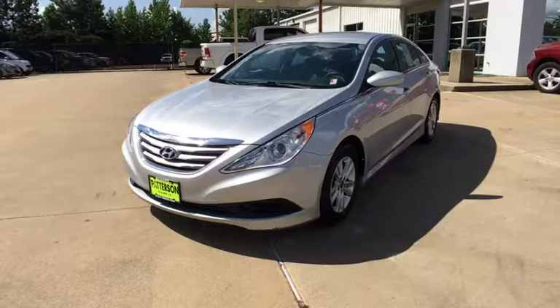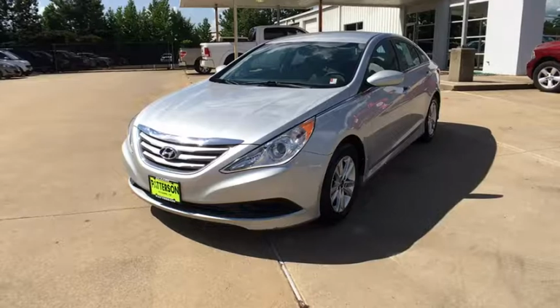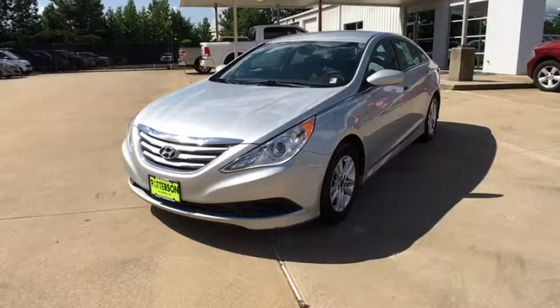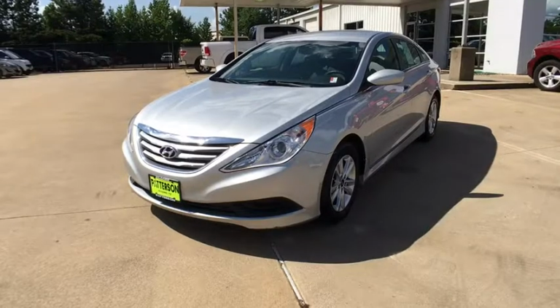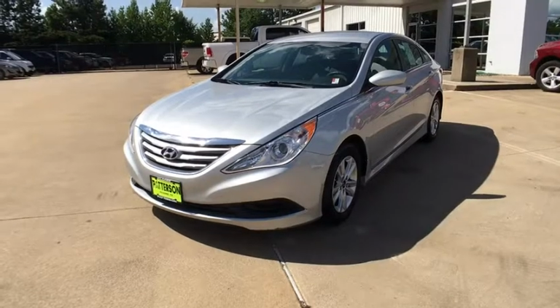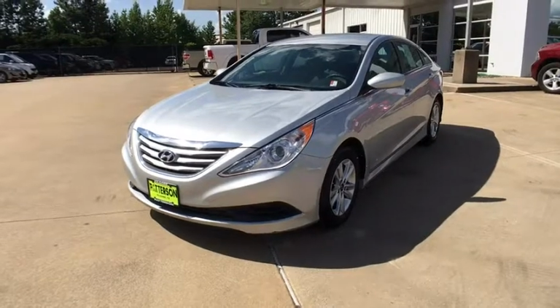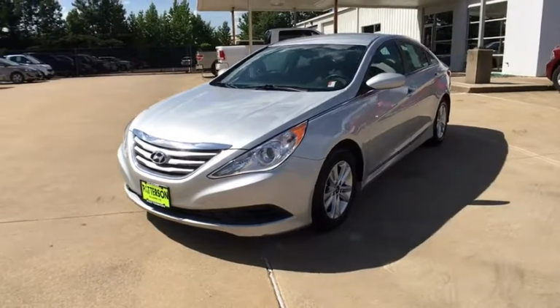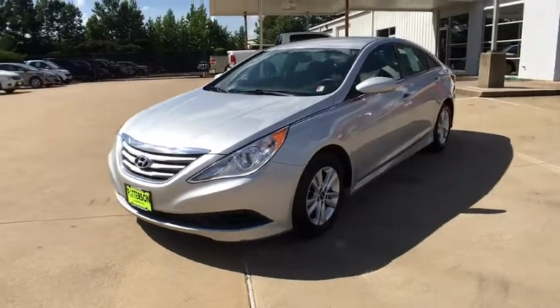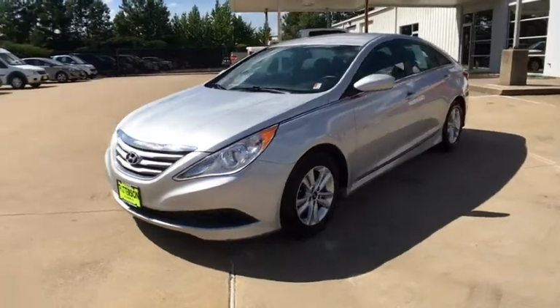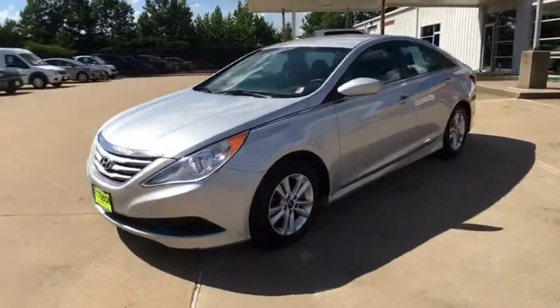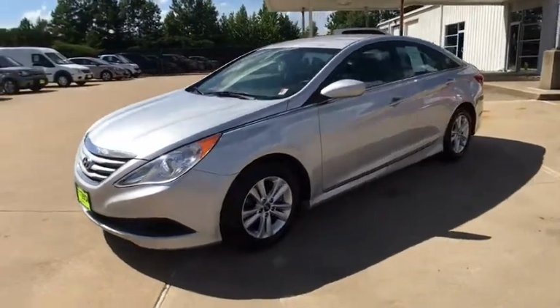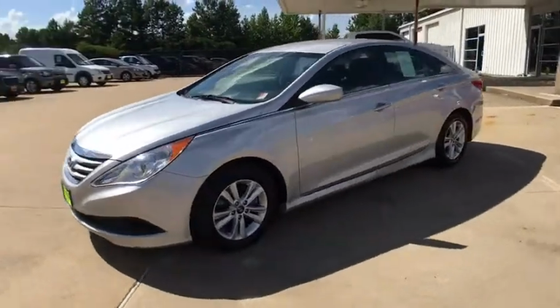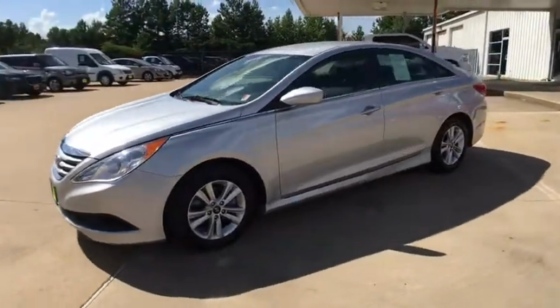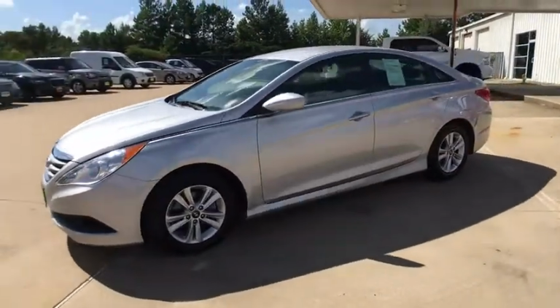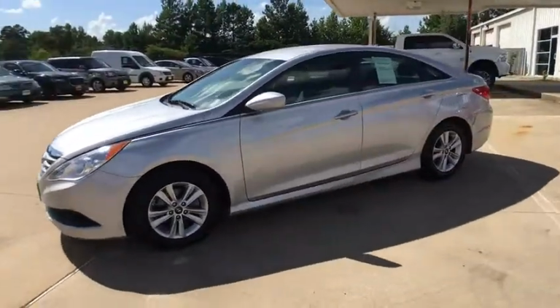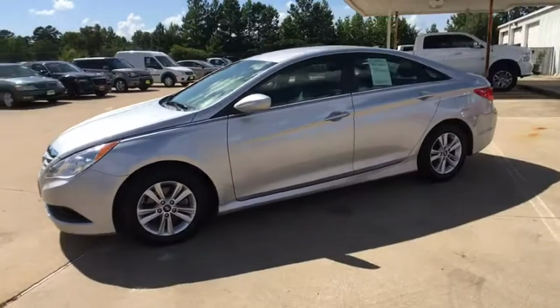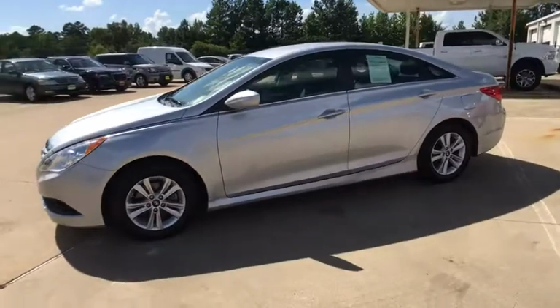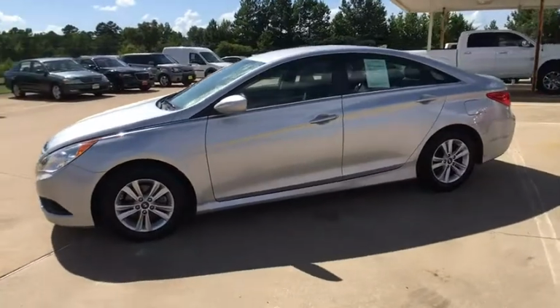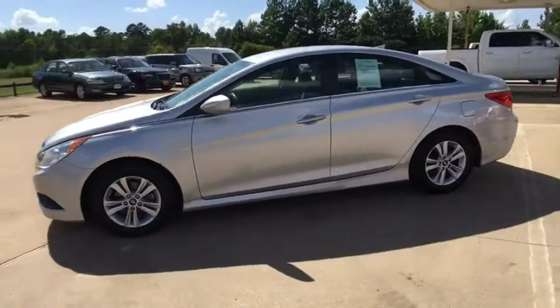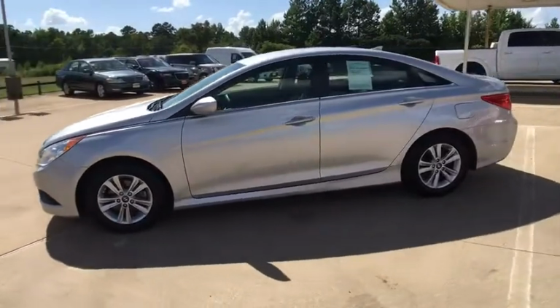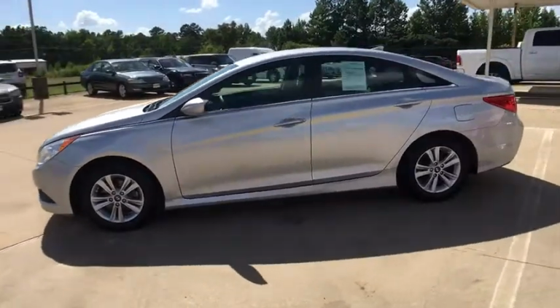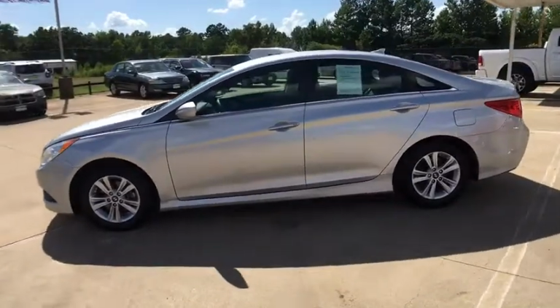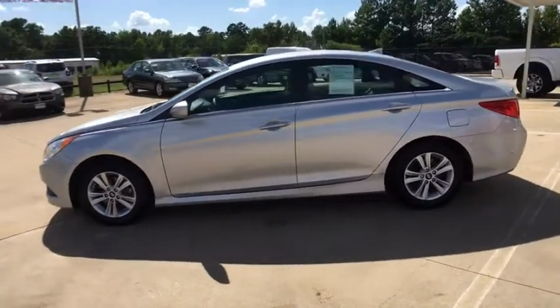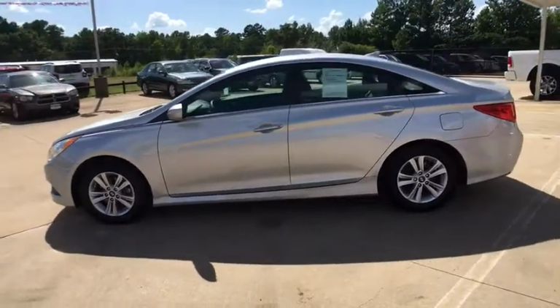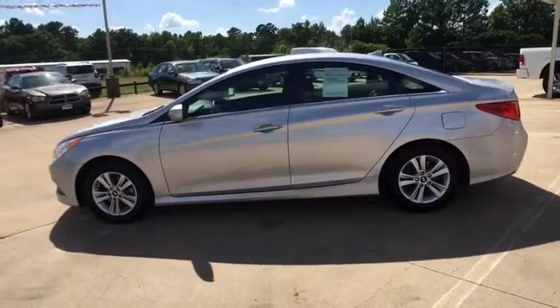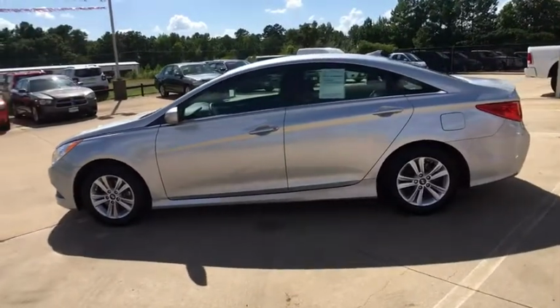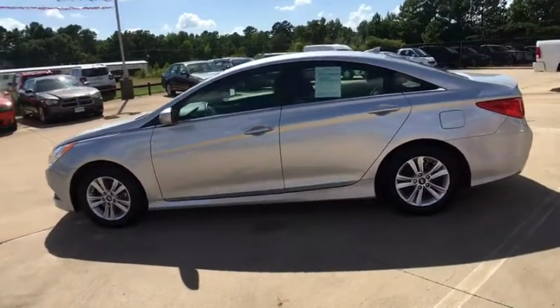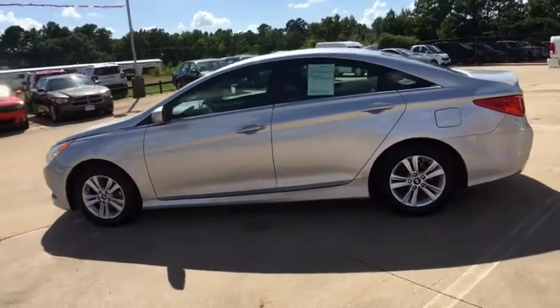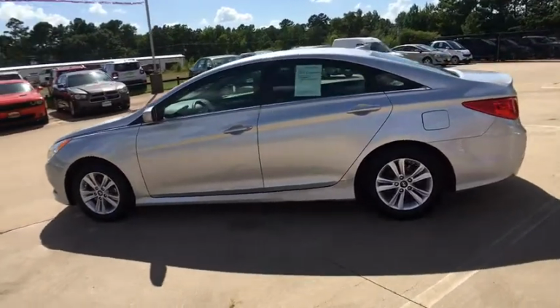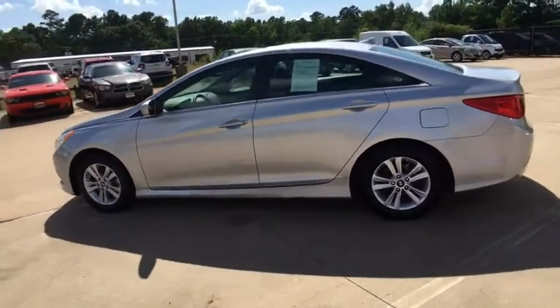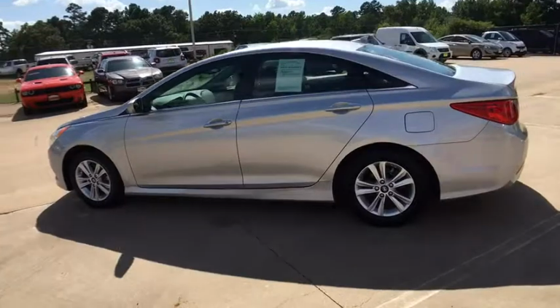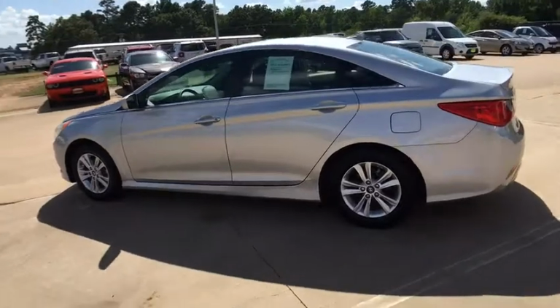The 2014 Hyundai Sonata. The Sonata has a long list of technologically advanced interior features and options that make driving safer, more convenient, and much more fun.